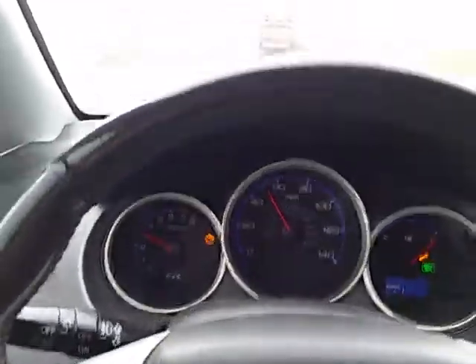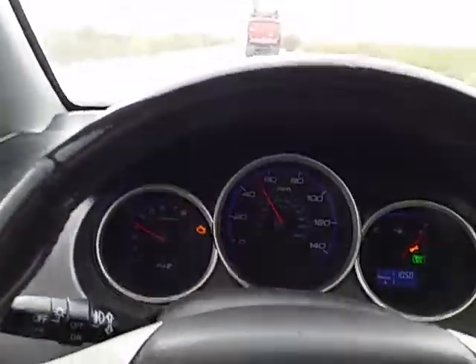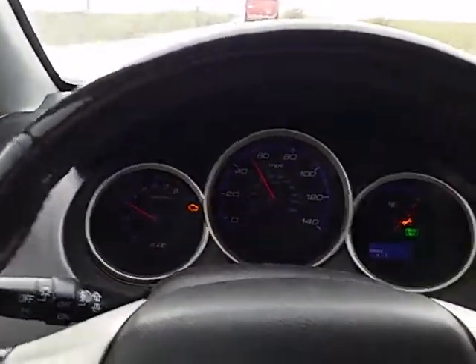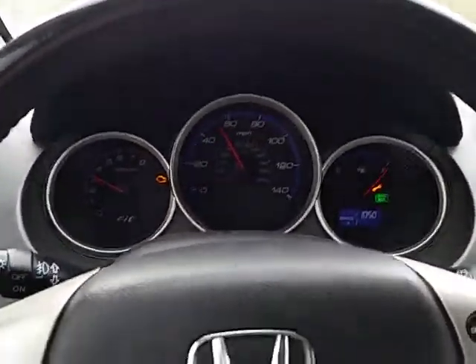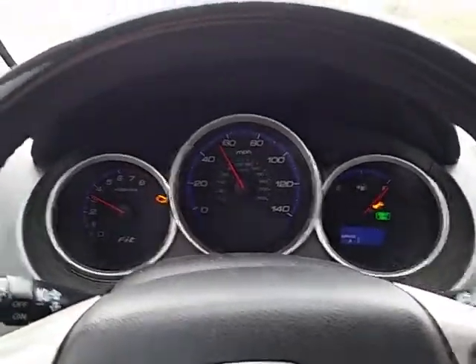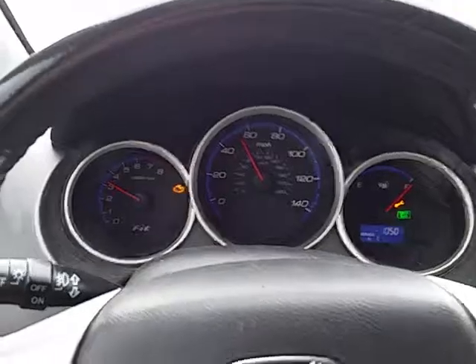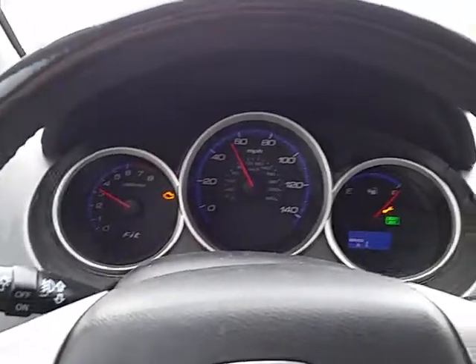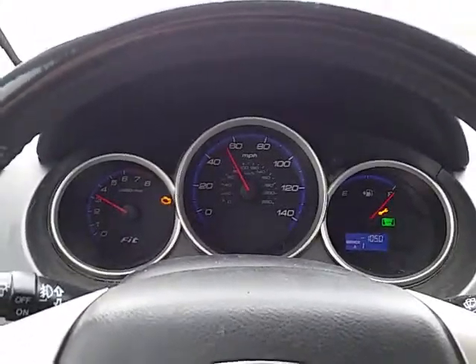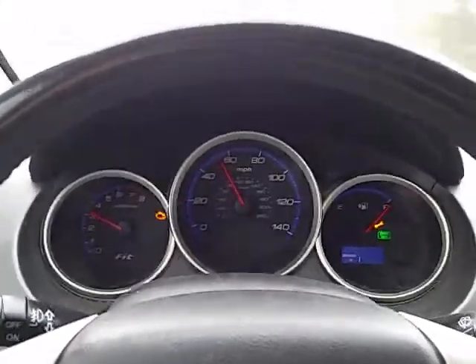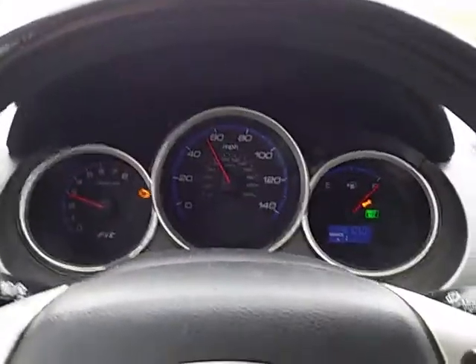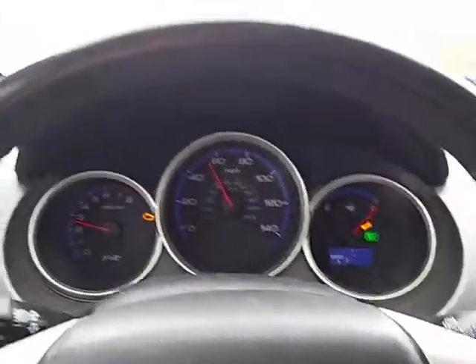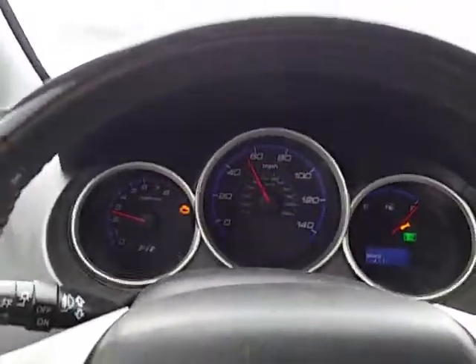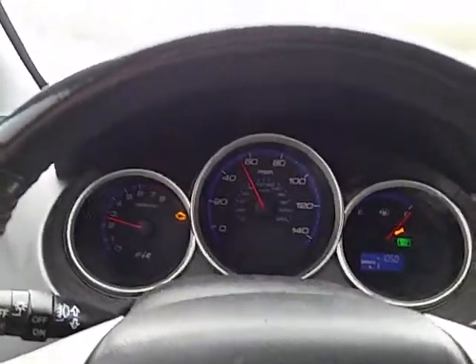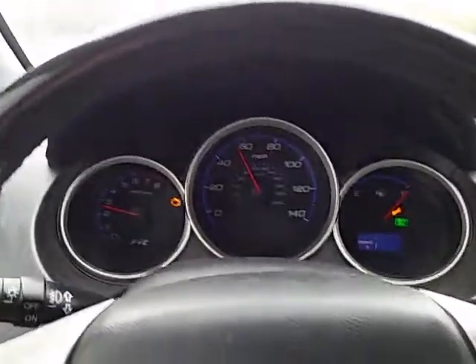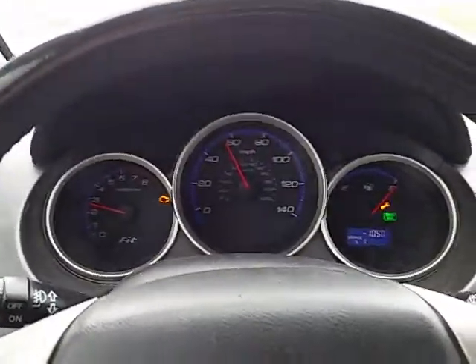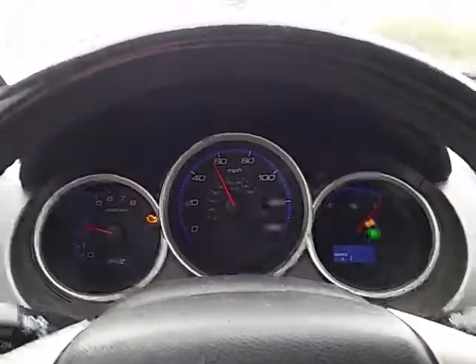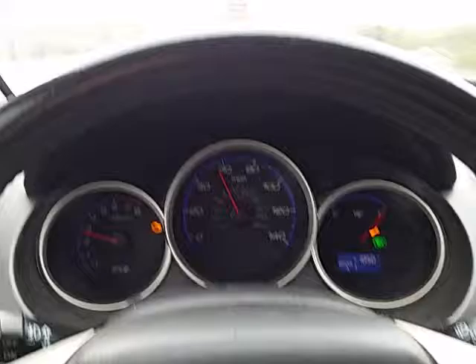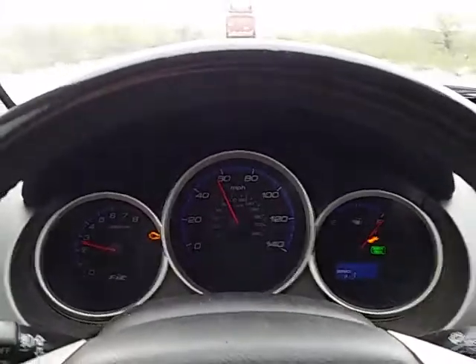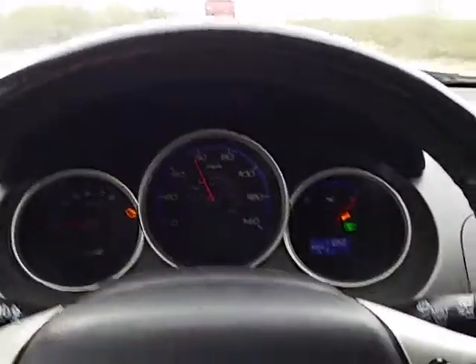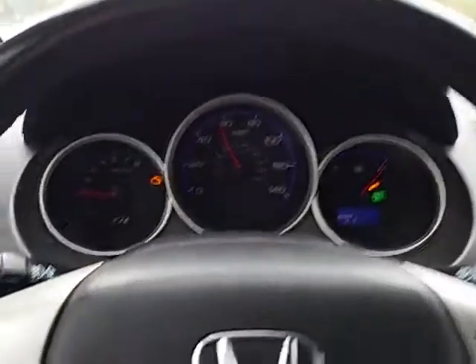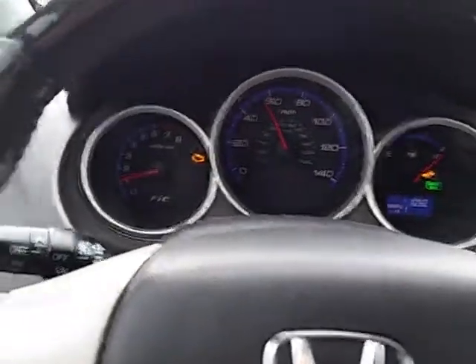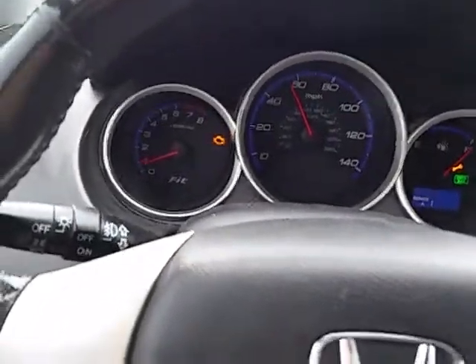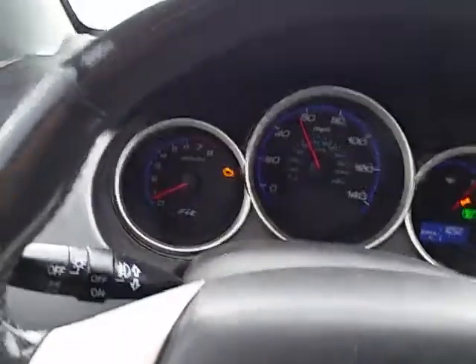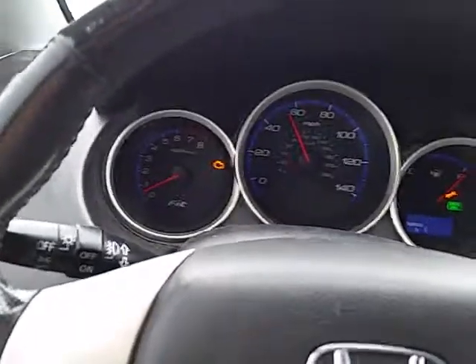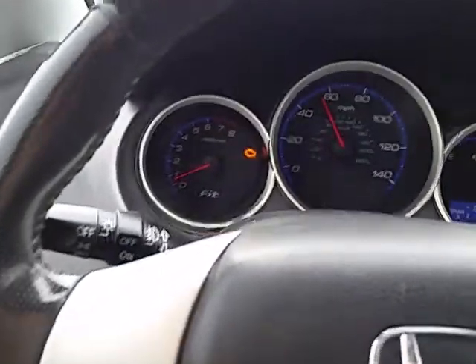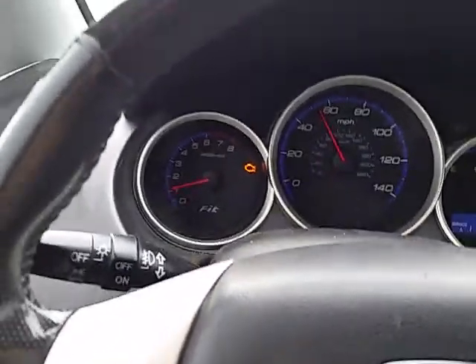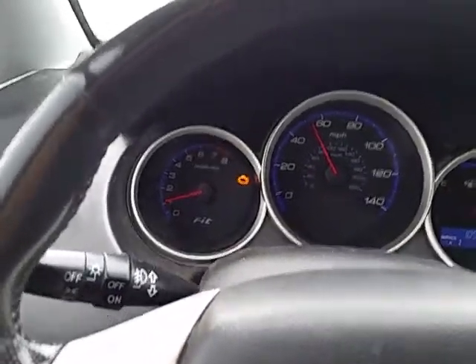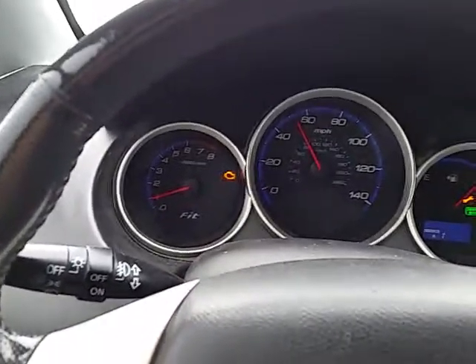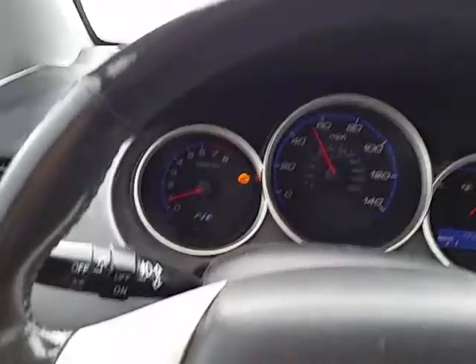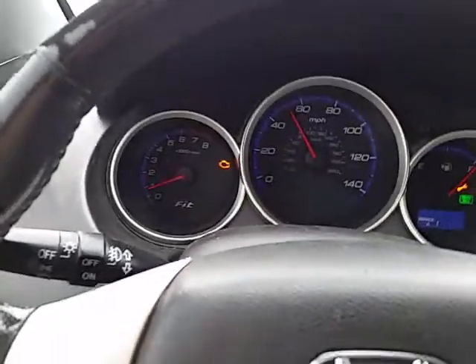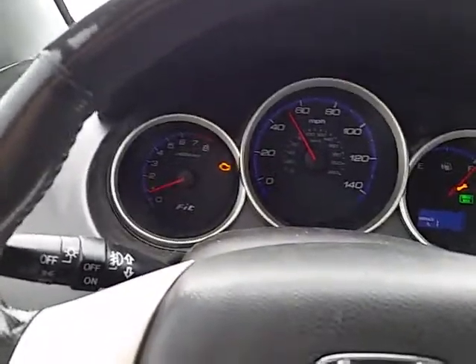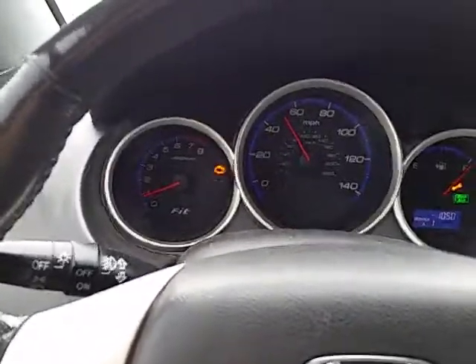If I push in the clutch and shift gears I'm fine. Now I'm gonna push in the clutch and put it in neutral — watch my engine RPMs. They drop to the normal range, right down, goes to almost zero, but then it goes right back up.